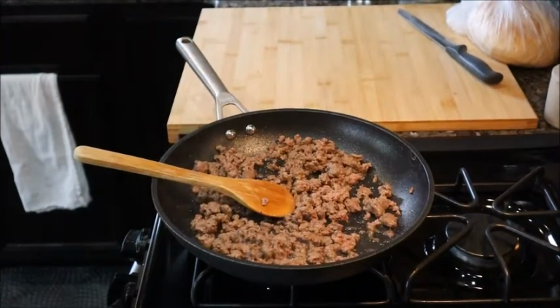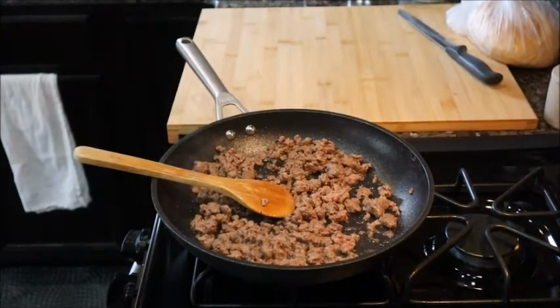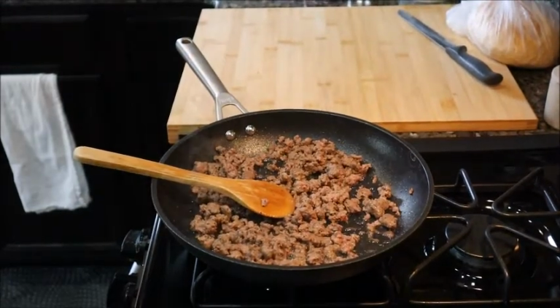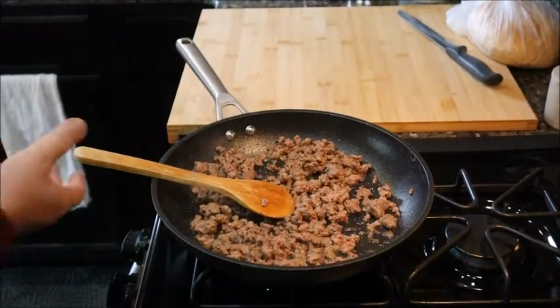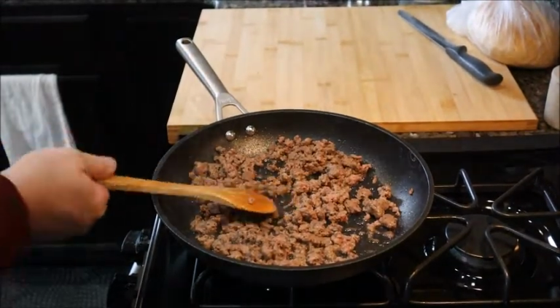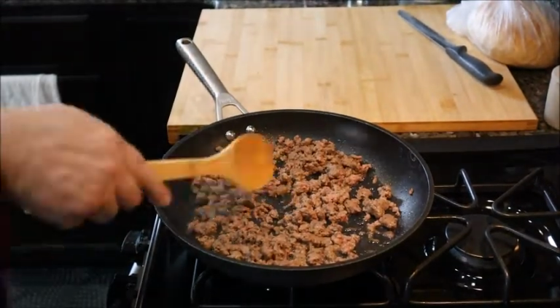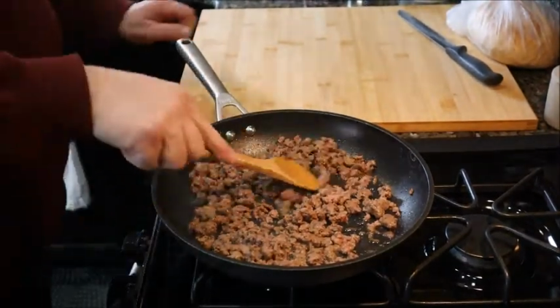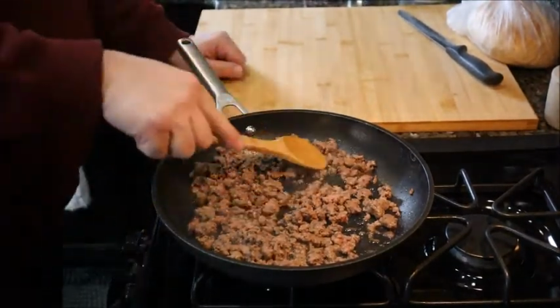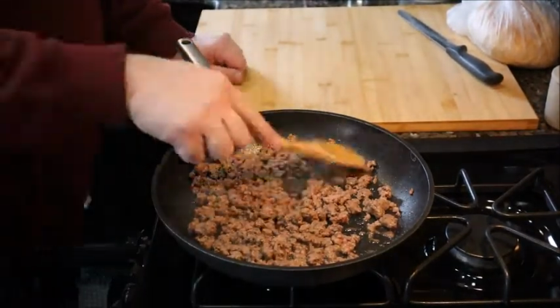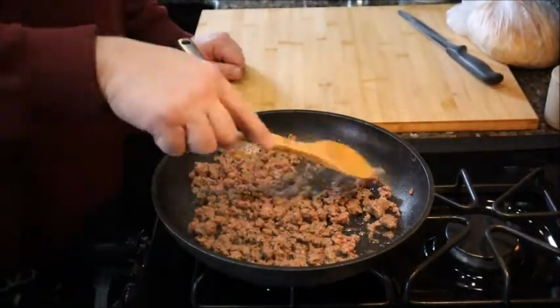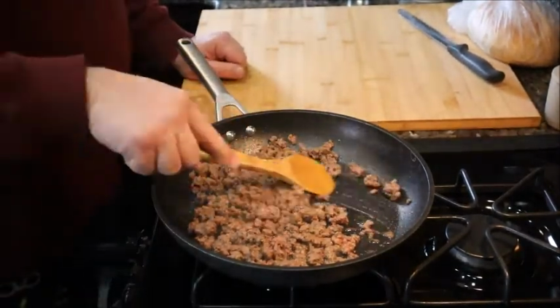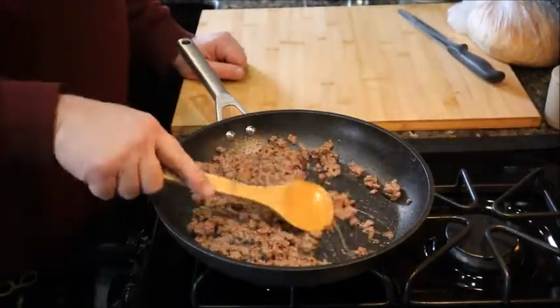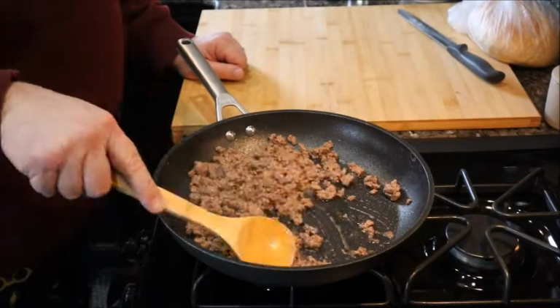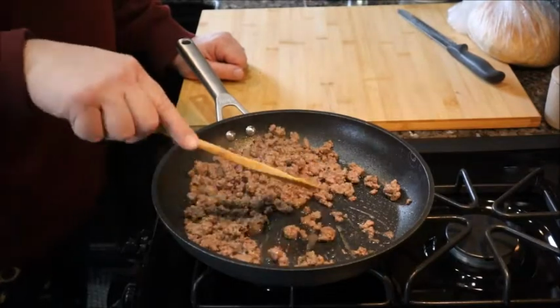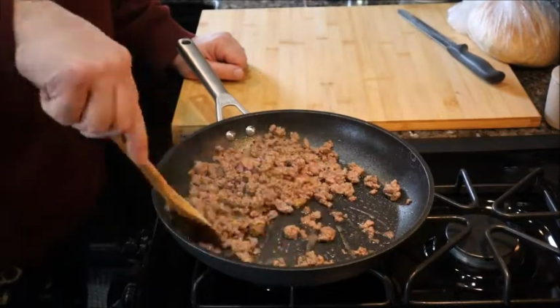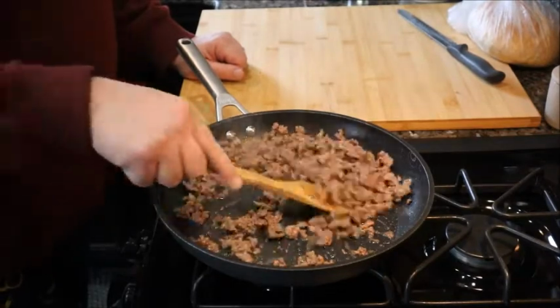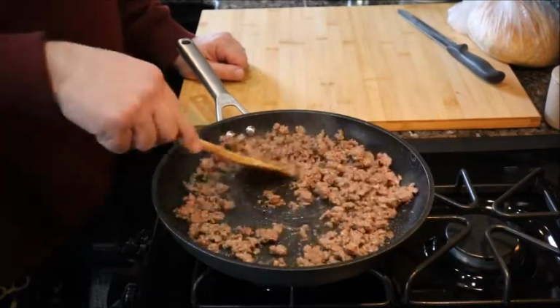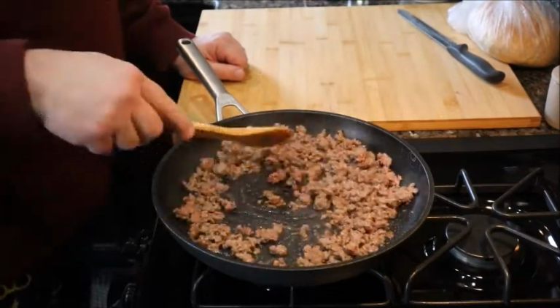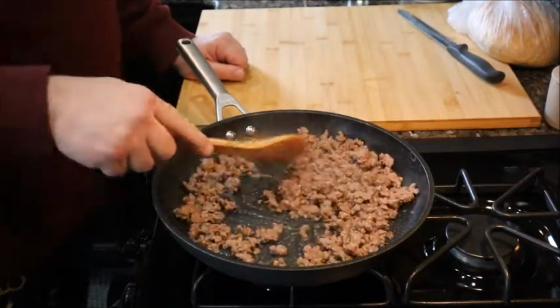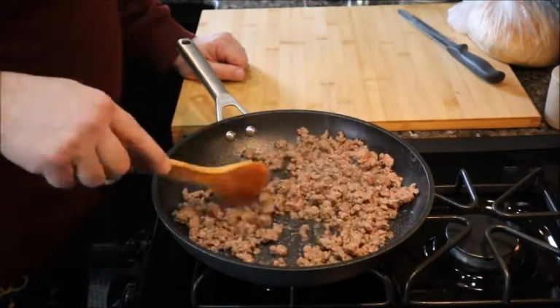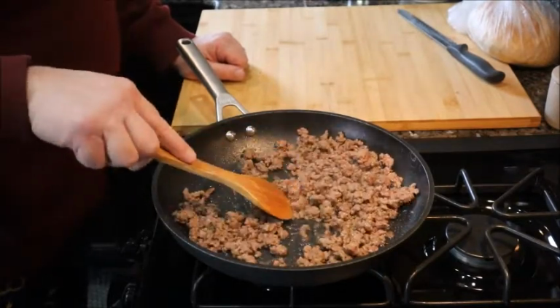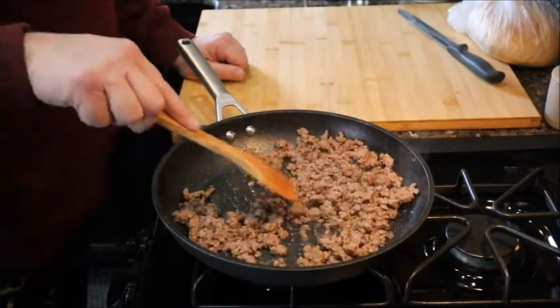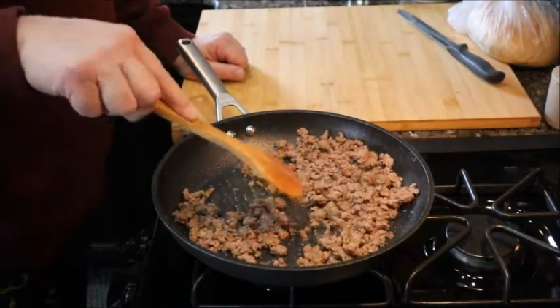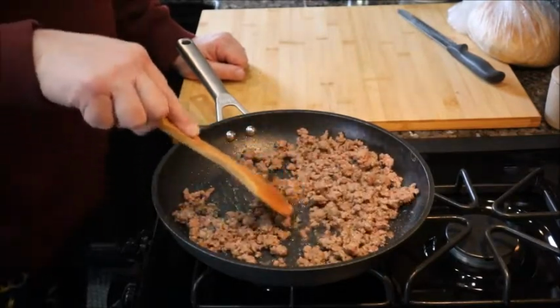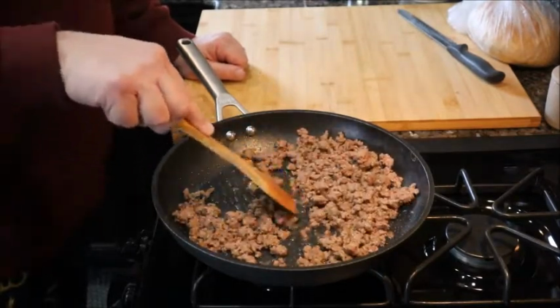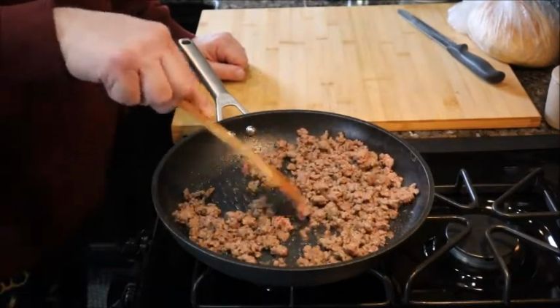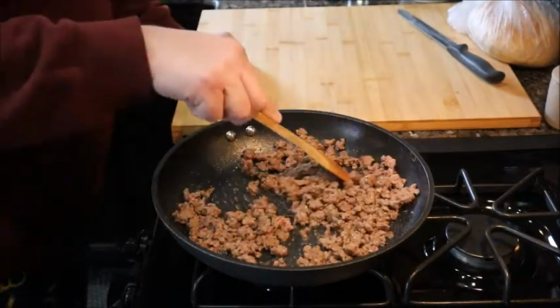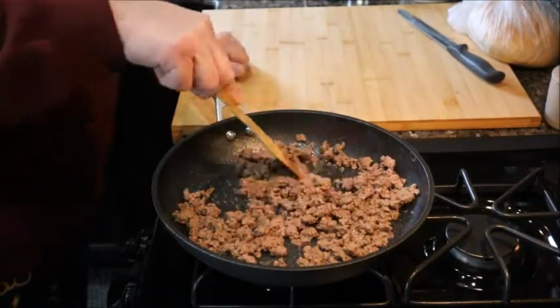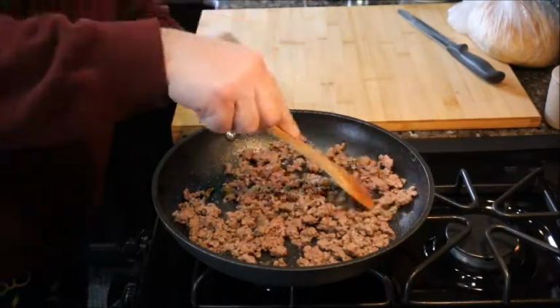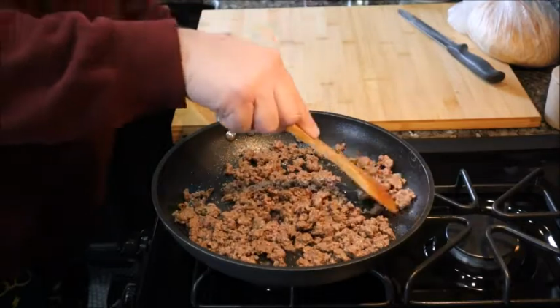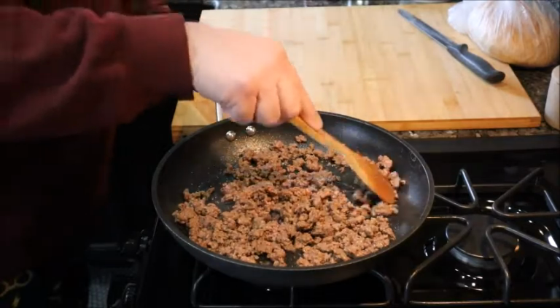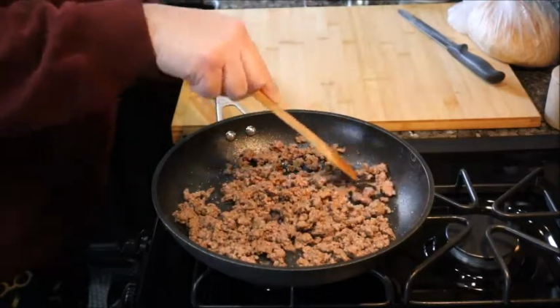My meat's about done. I'm just going to chop it up so there are no big chunks, then I'm going to drain off the fat and we're on to step two.